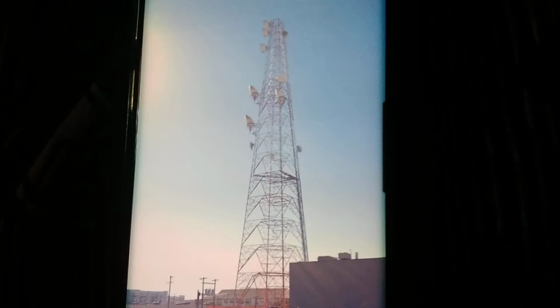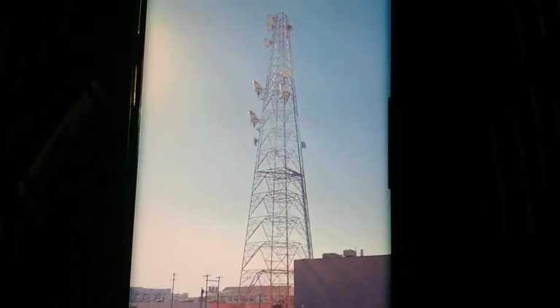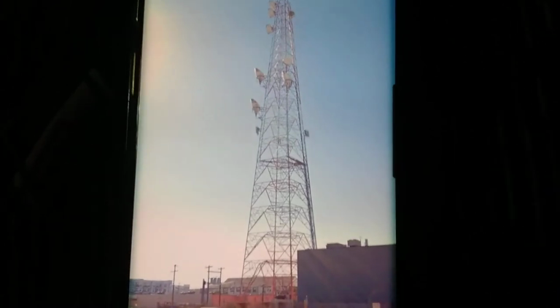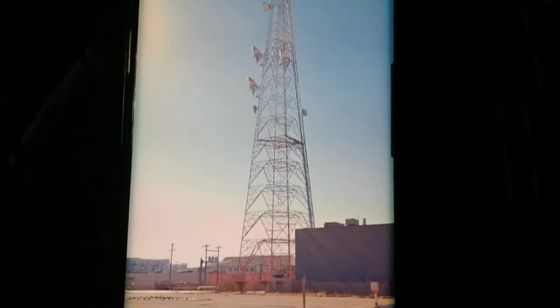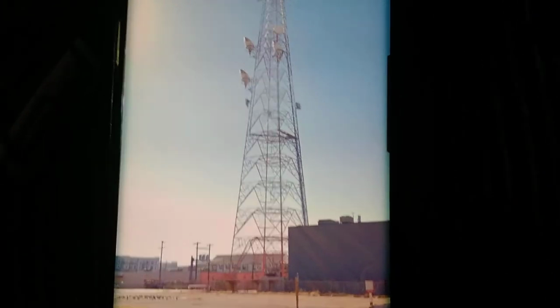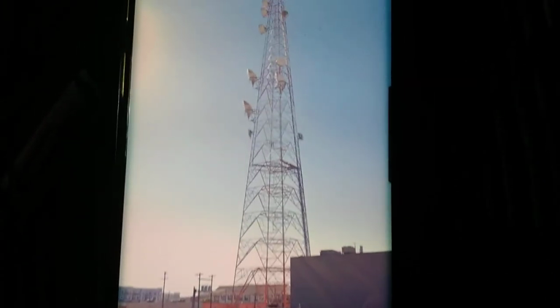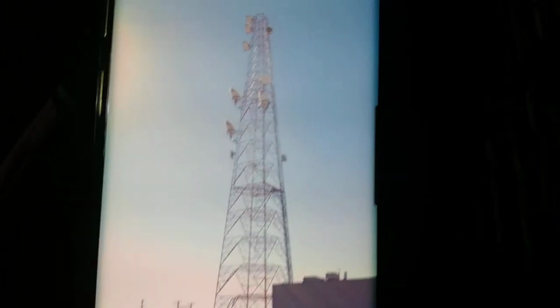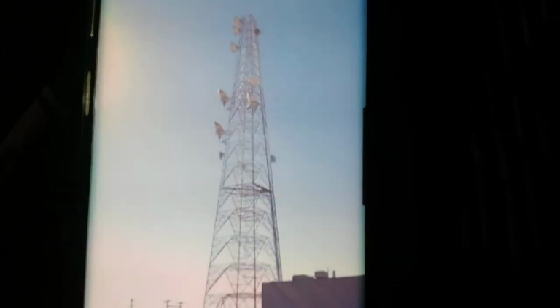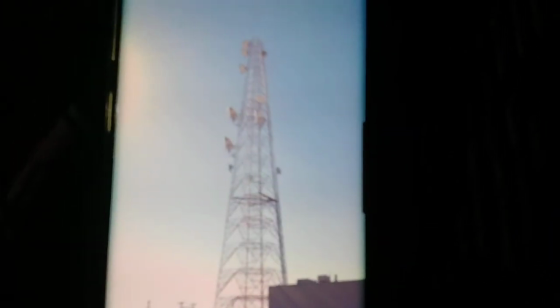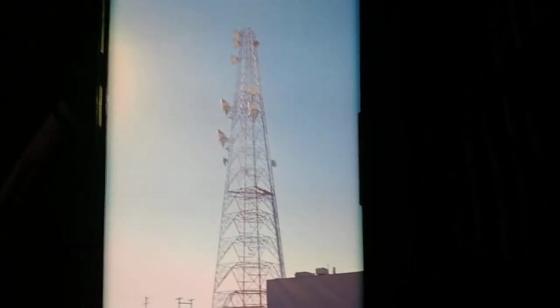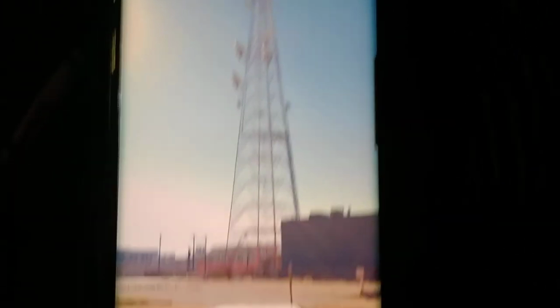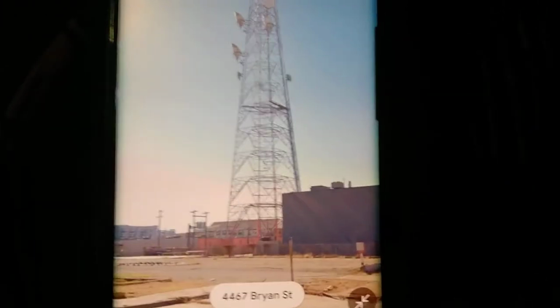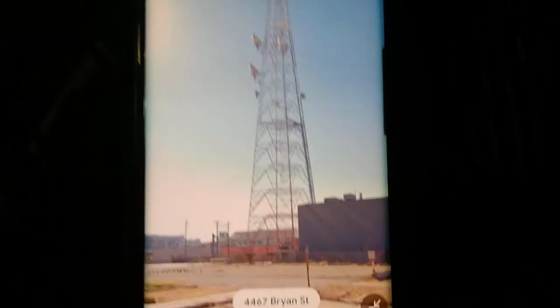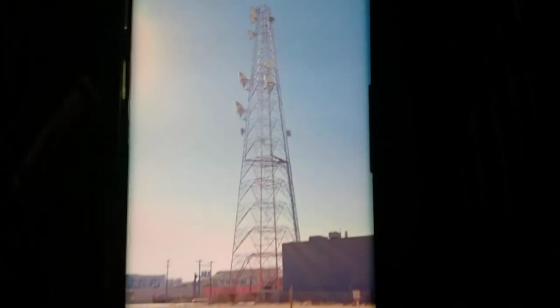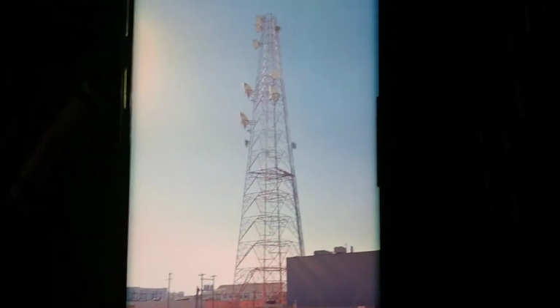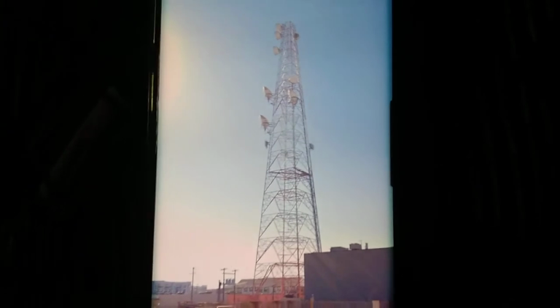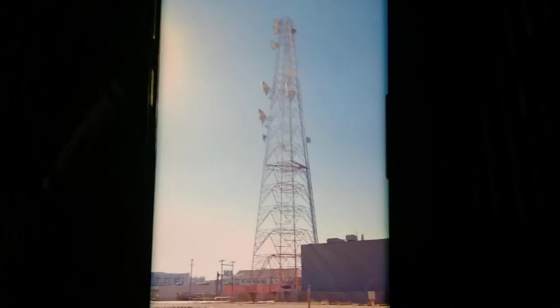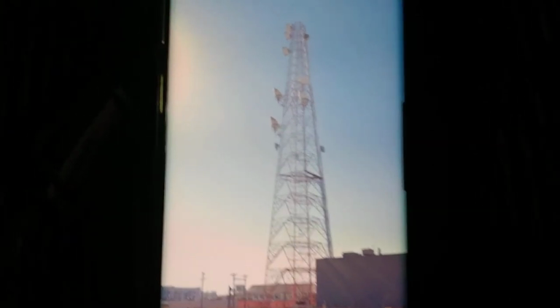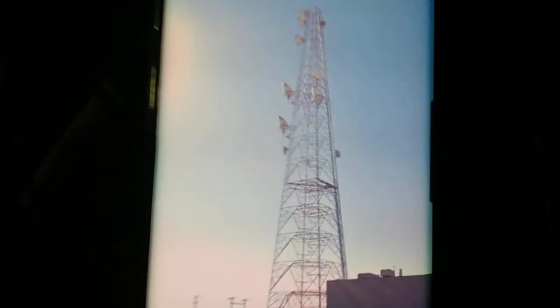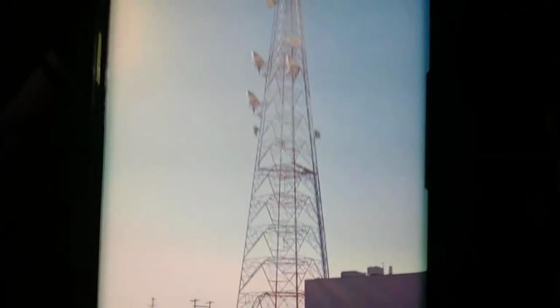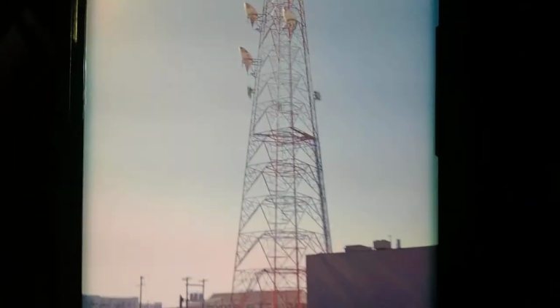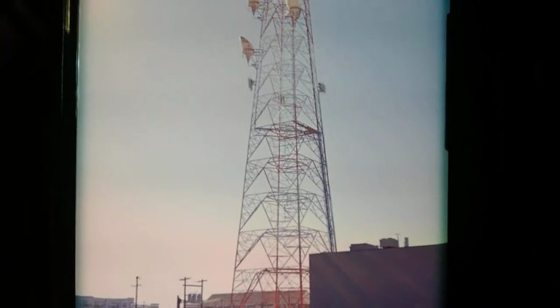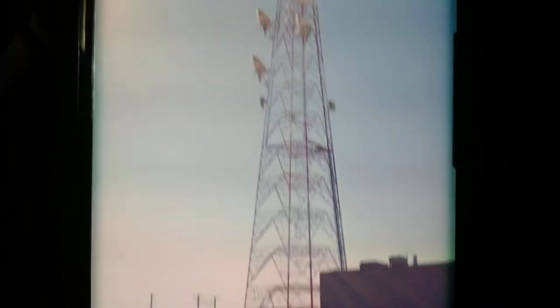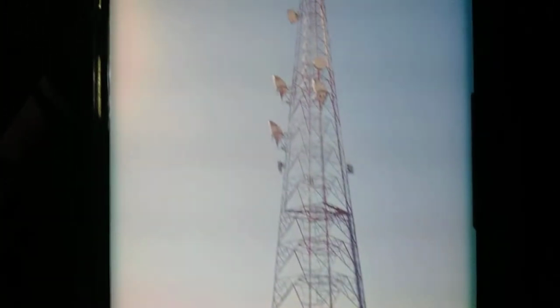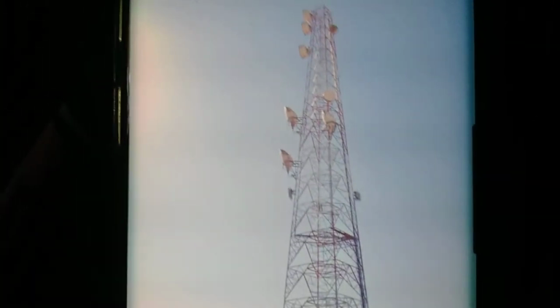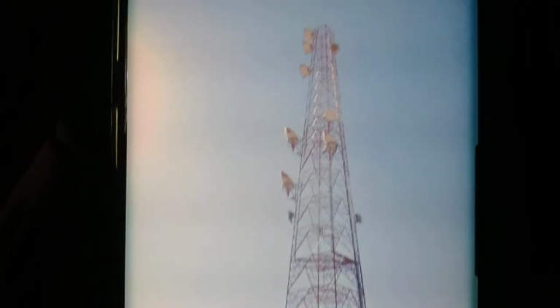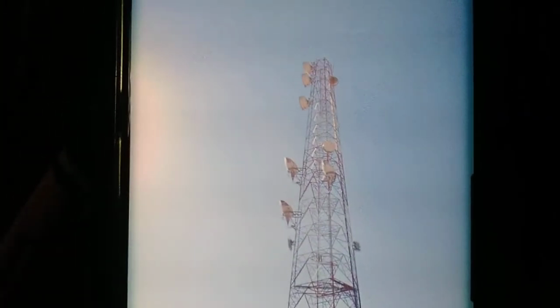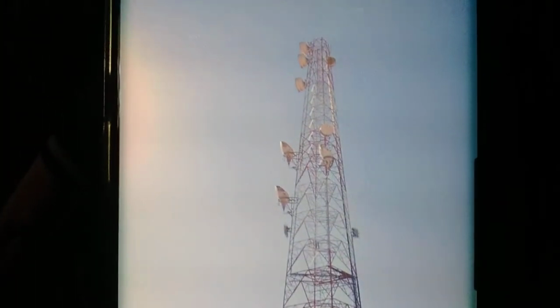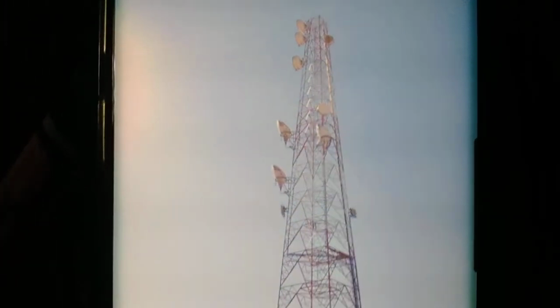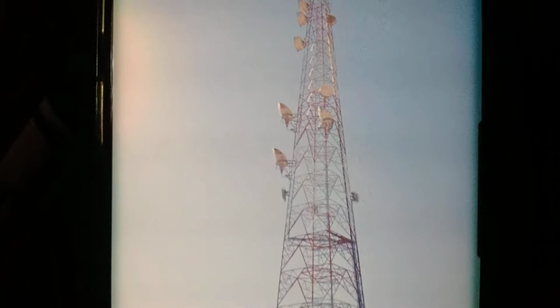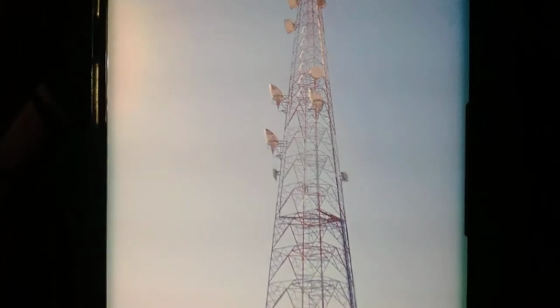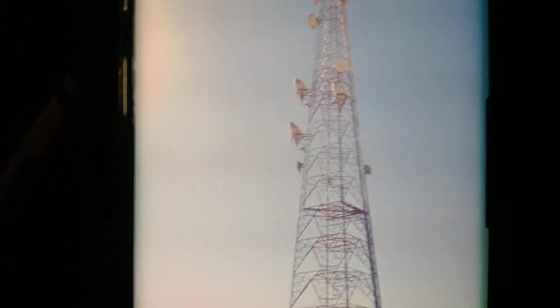Hello everyone. I'm making another part of AT&T Microwave Towers. I found this AT&T Microwave Tower near downtown Dallas, Texas.